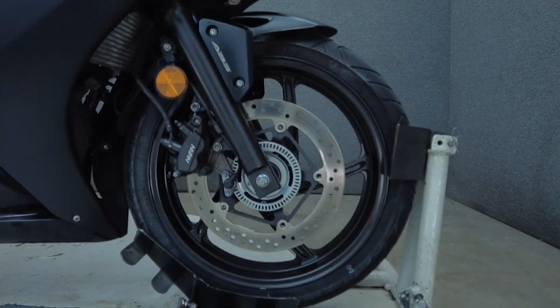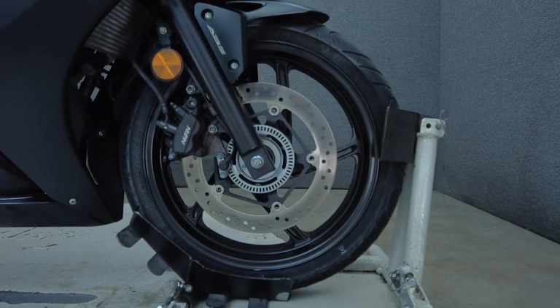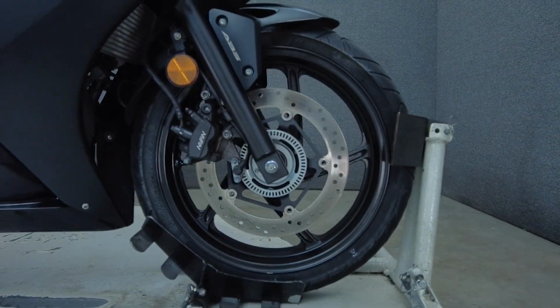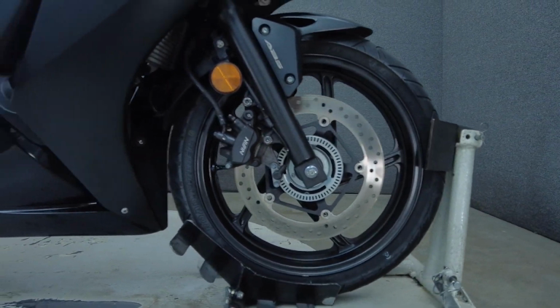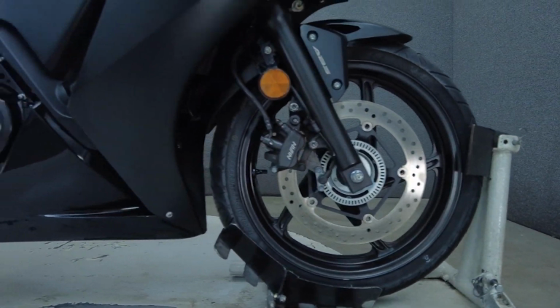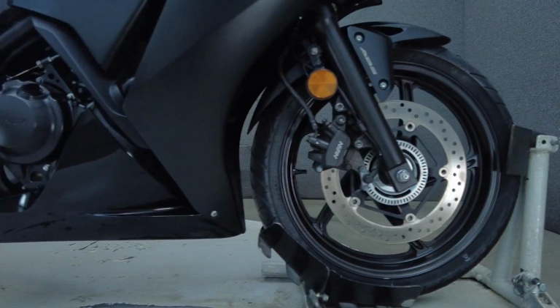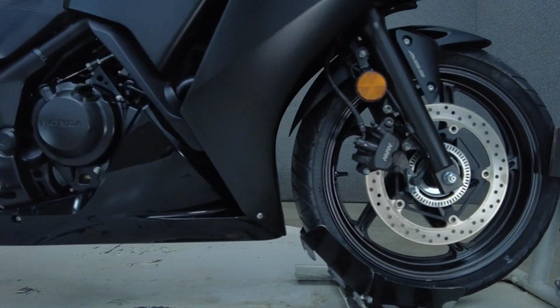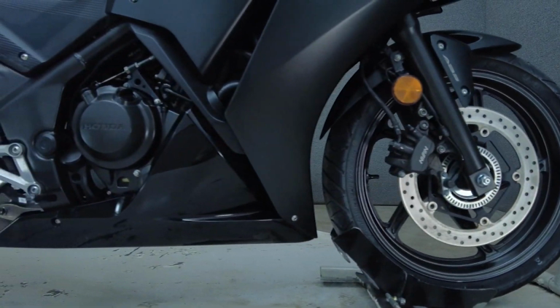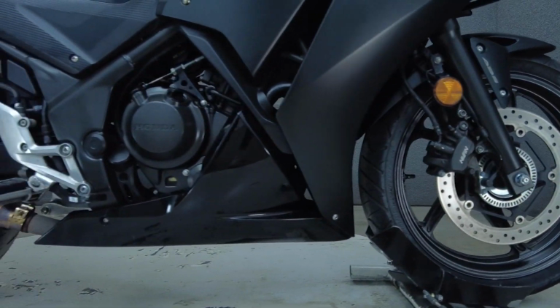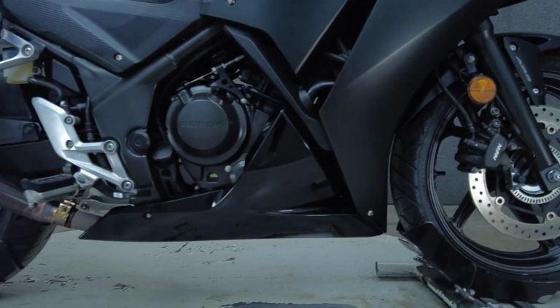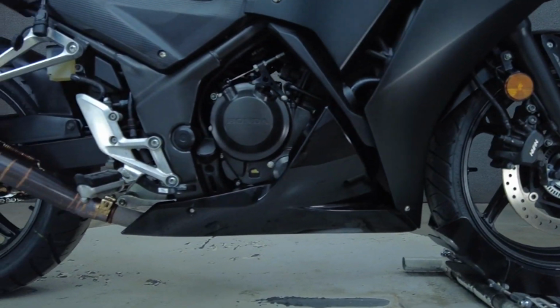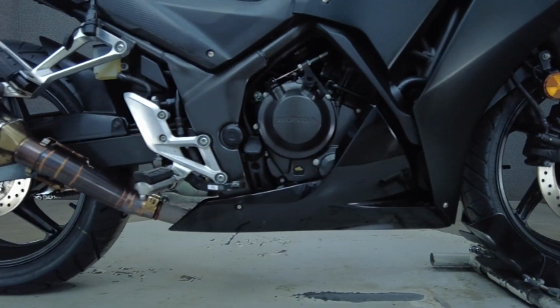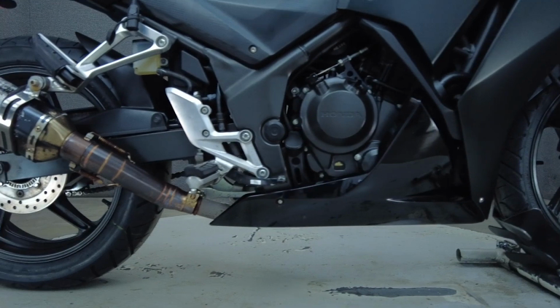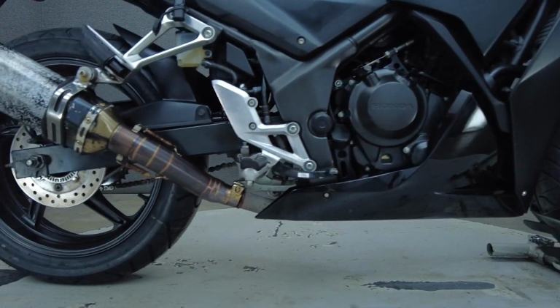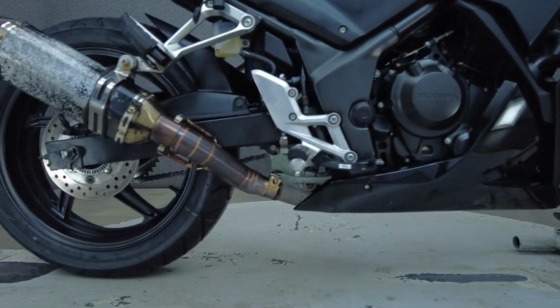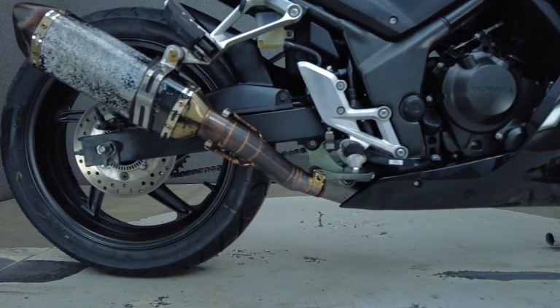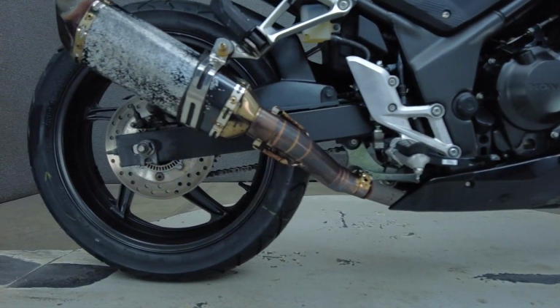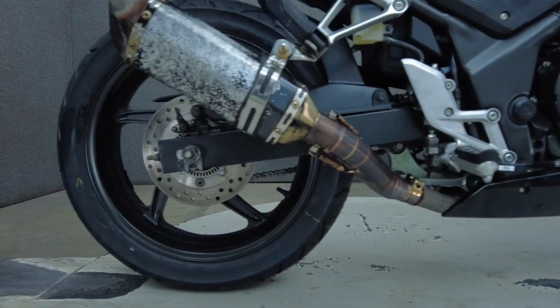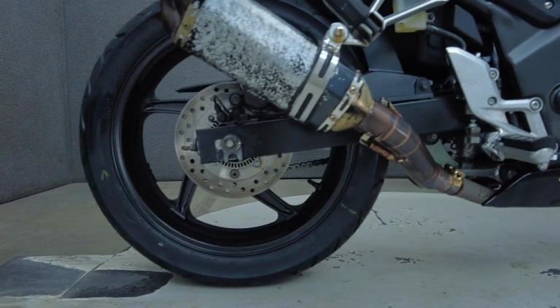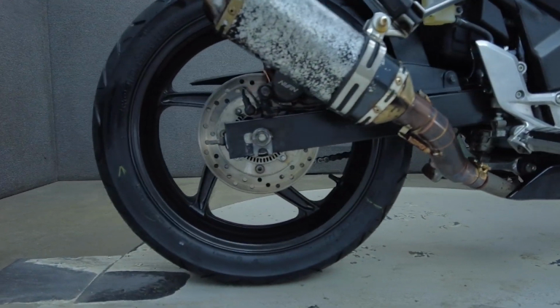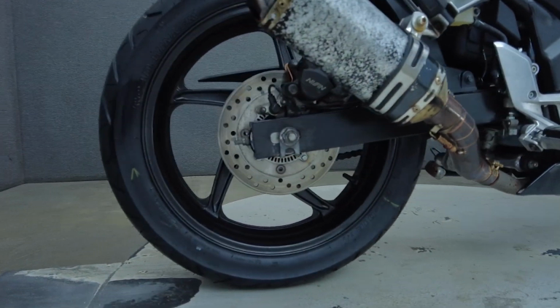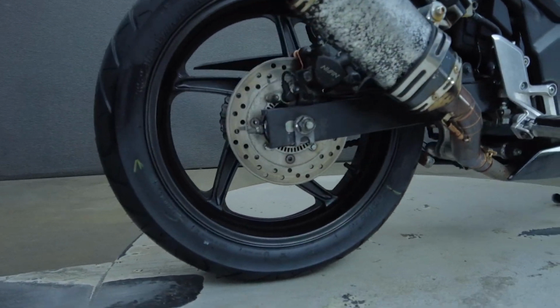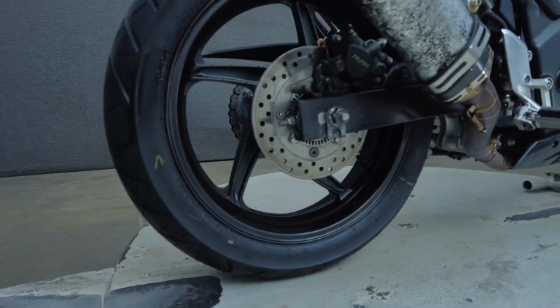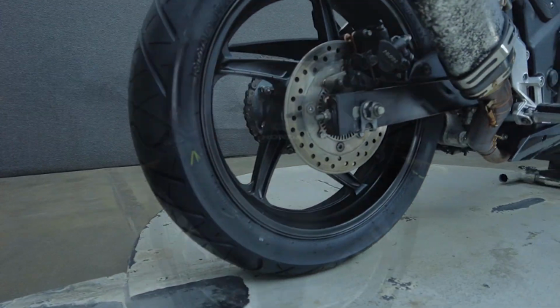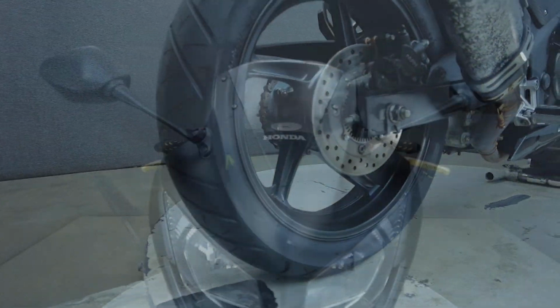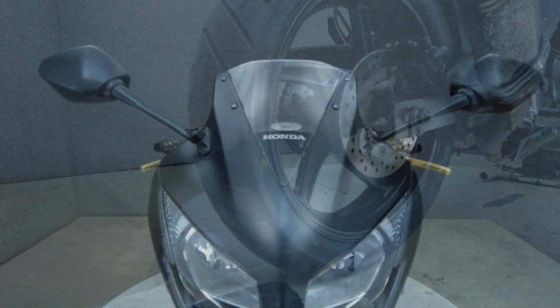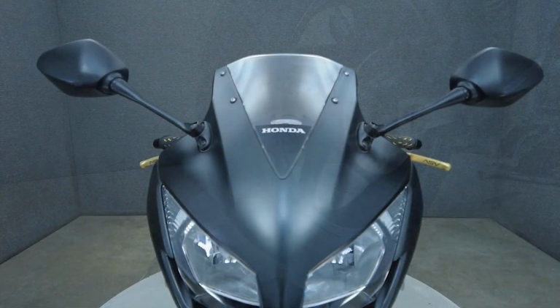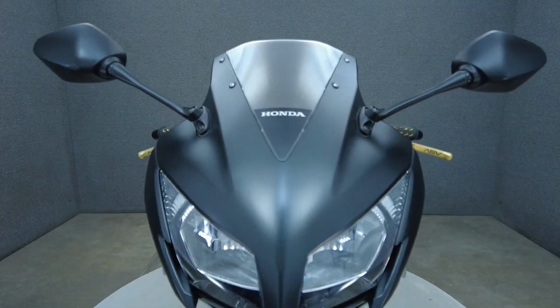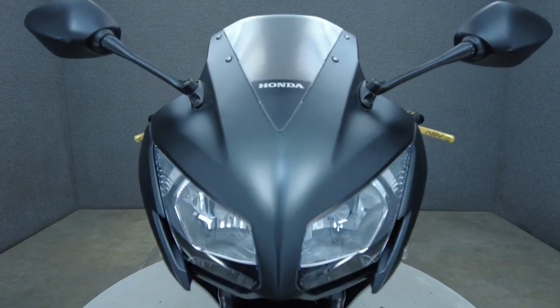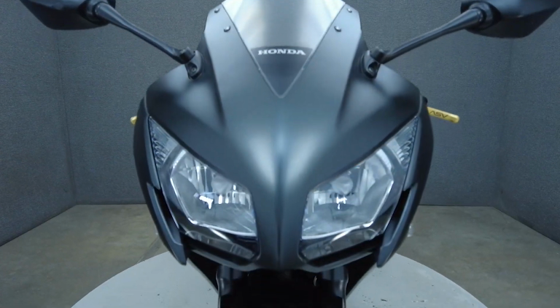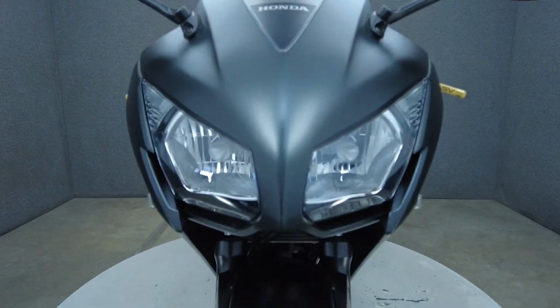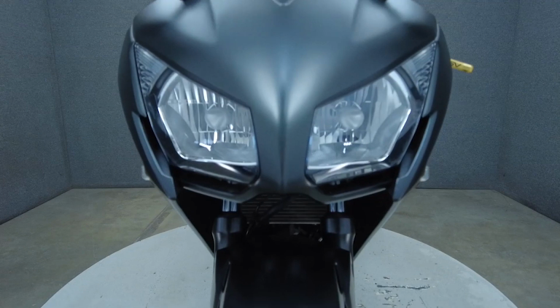With friendly ergonomics, peppy power, and sleek styling, the CBR300R would be an excellent first sport bike that could serve an experienced rider equally as well.